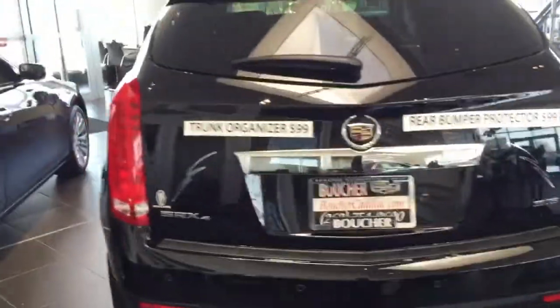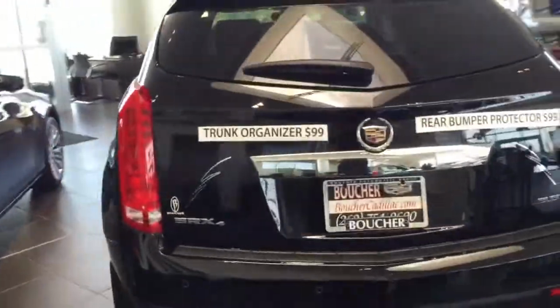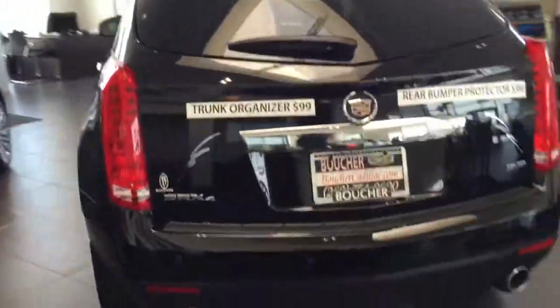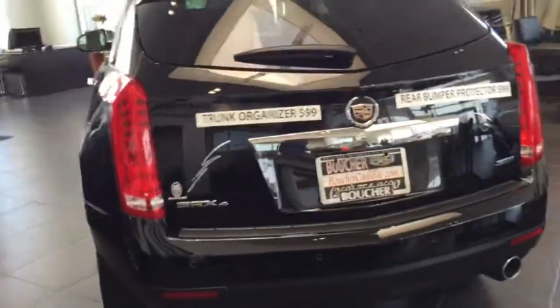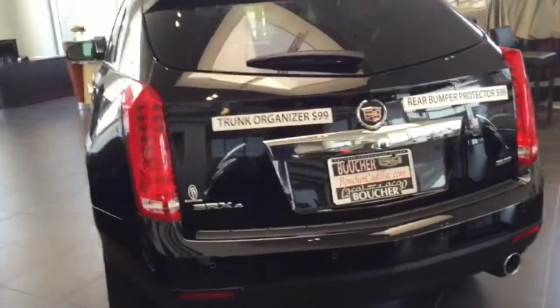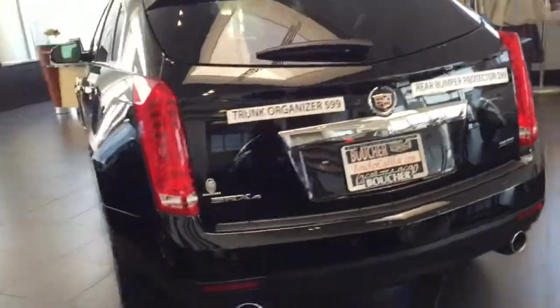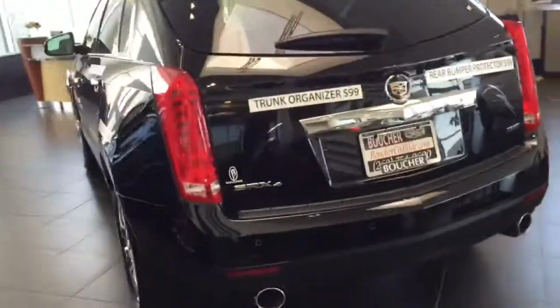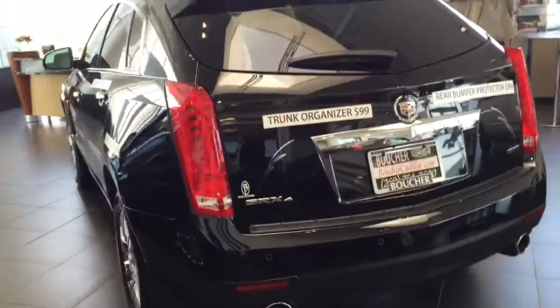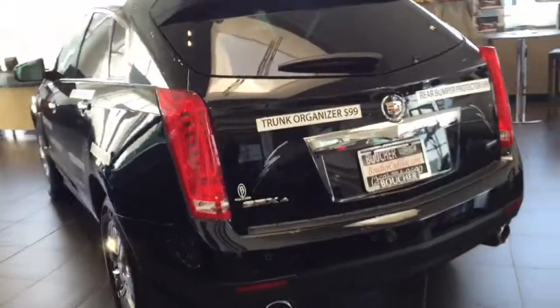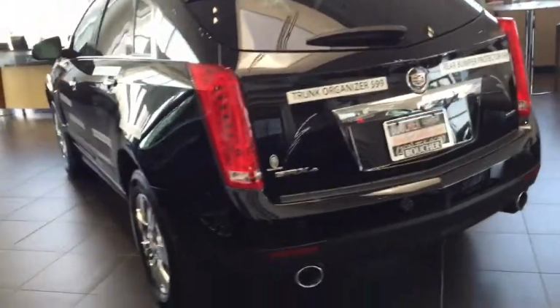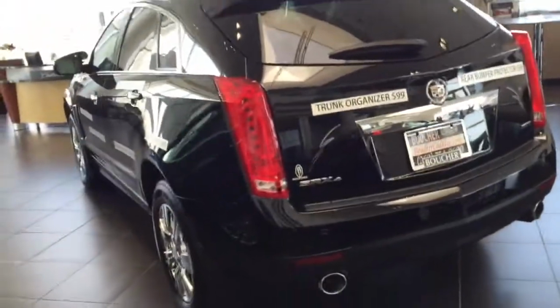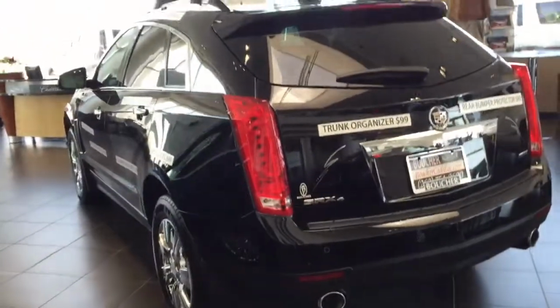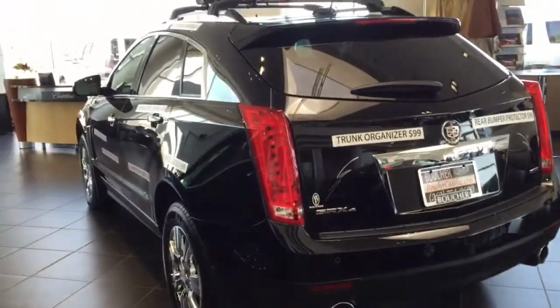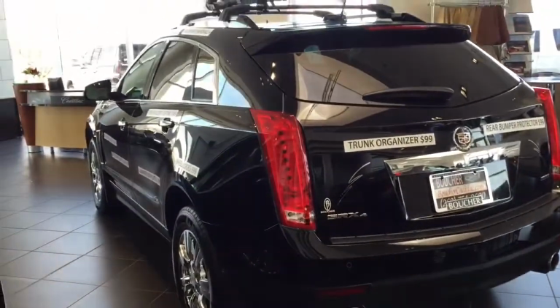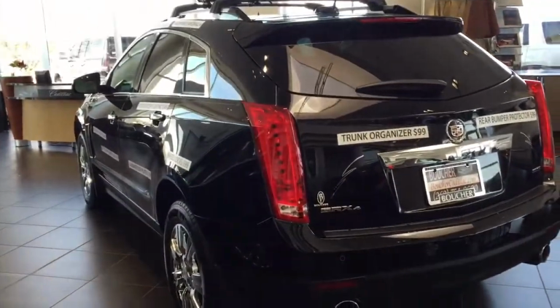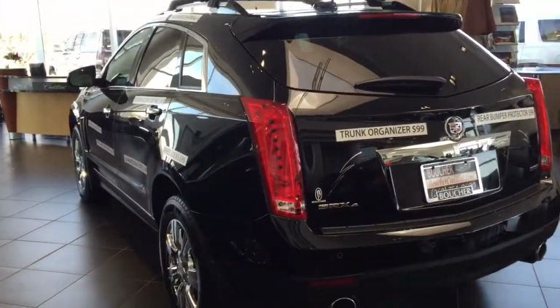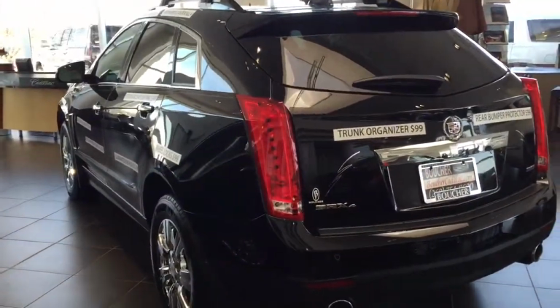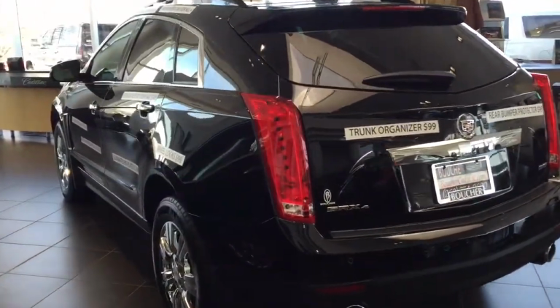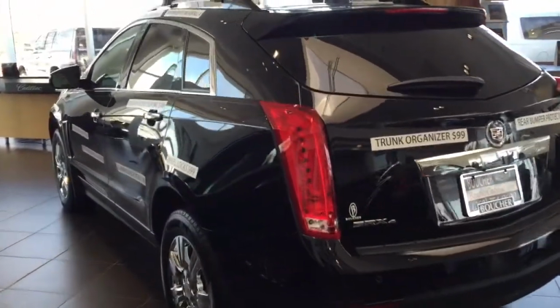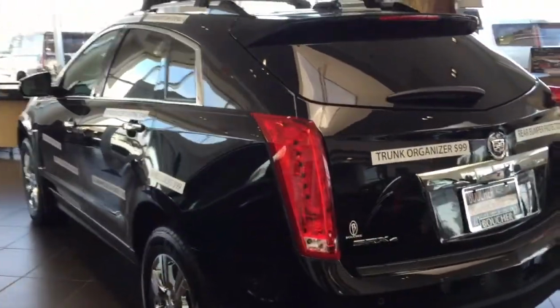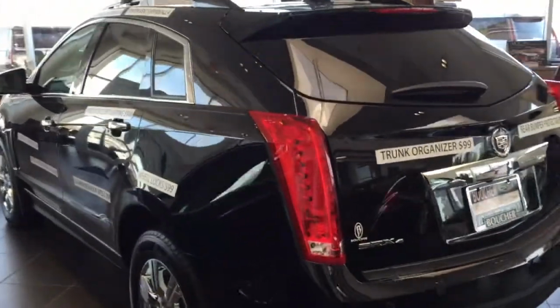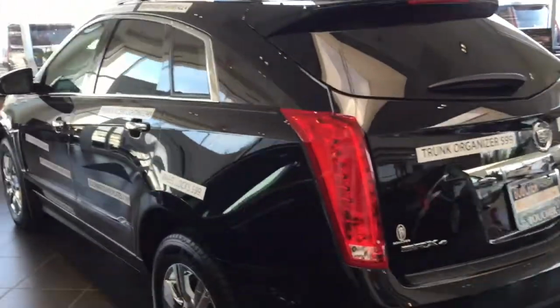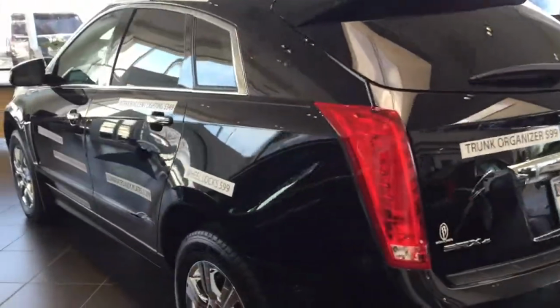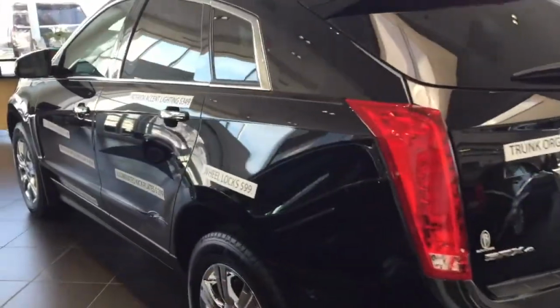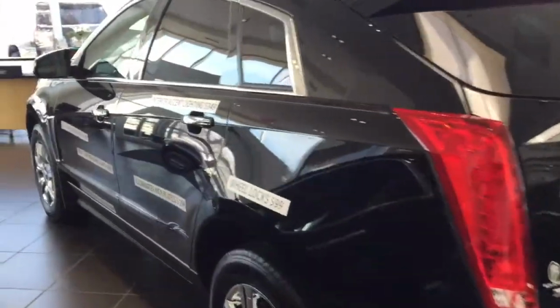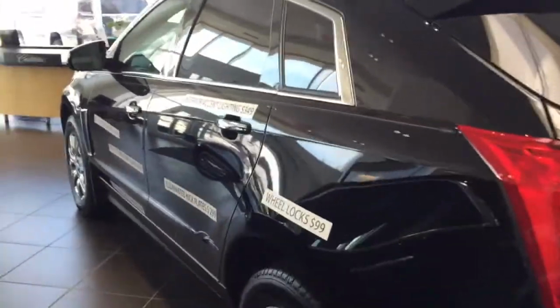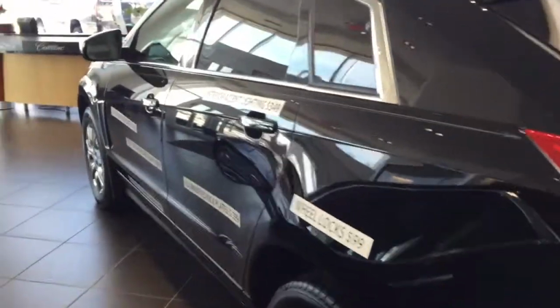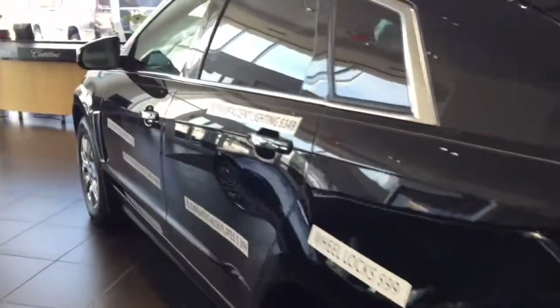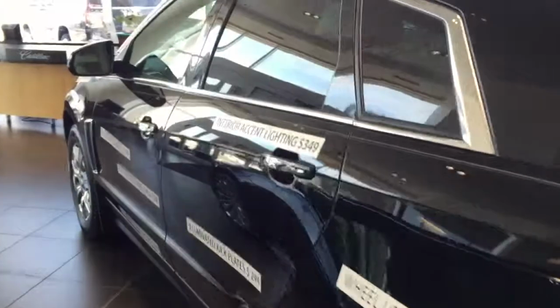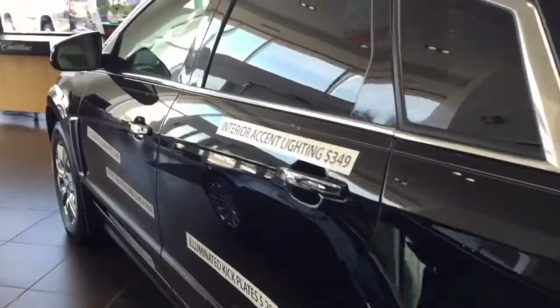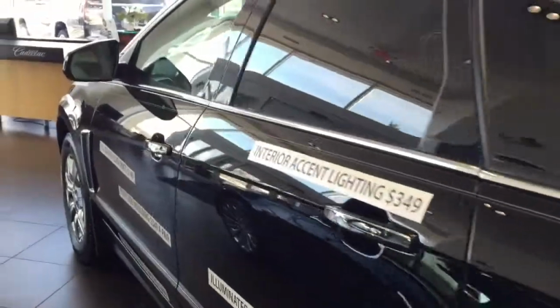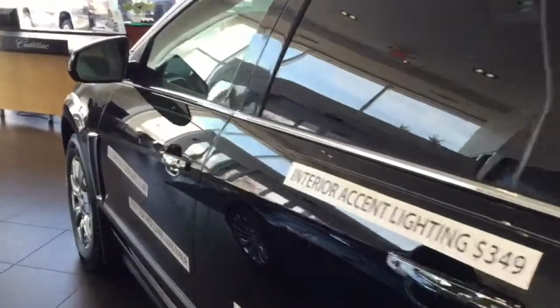We do have a couple of 2015s remaining in stock with huge incentives, along with a ton of 2016 models as well.